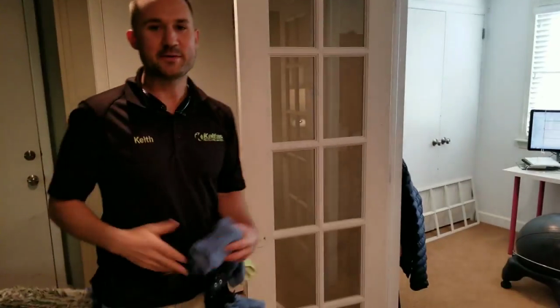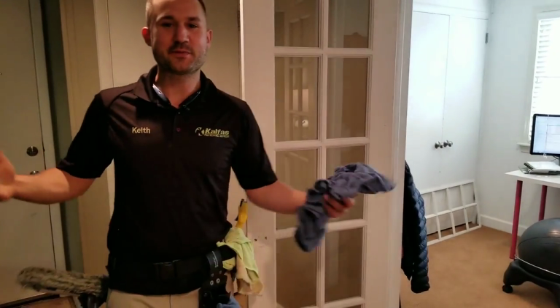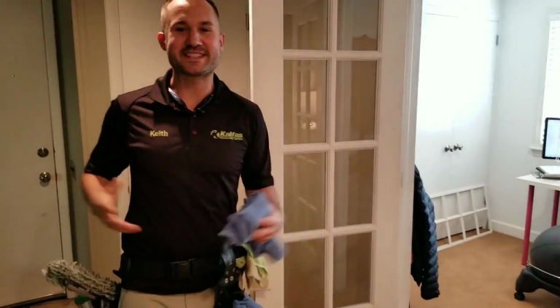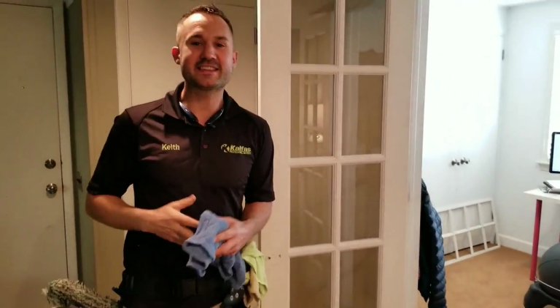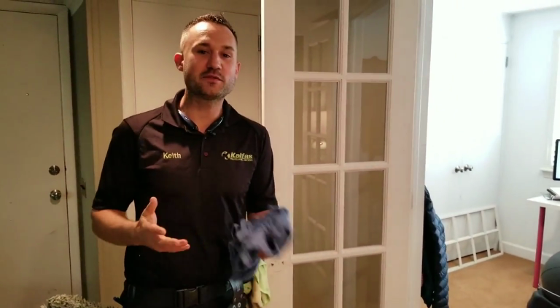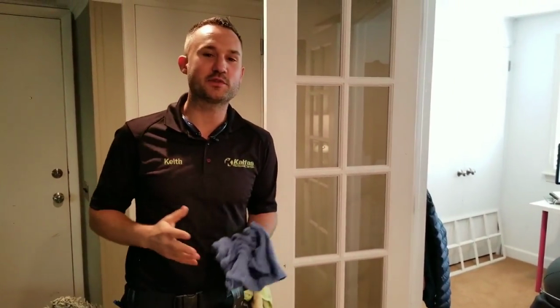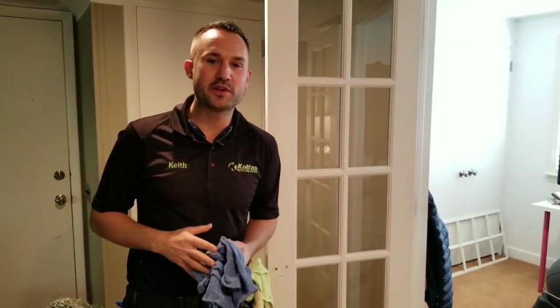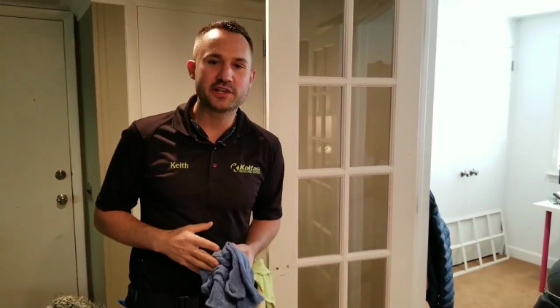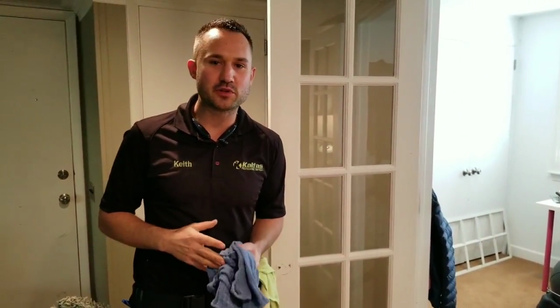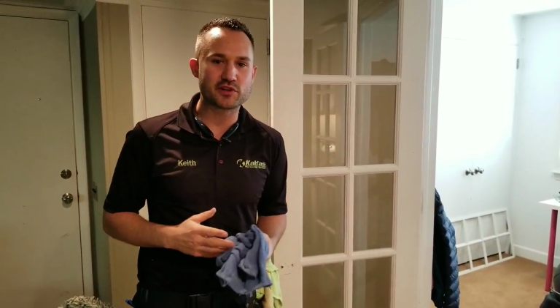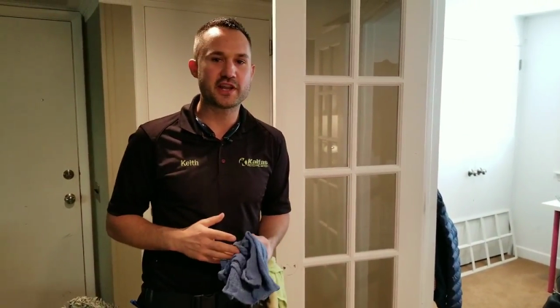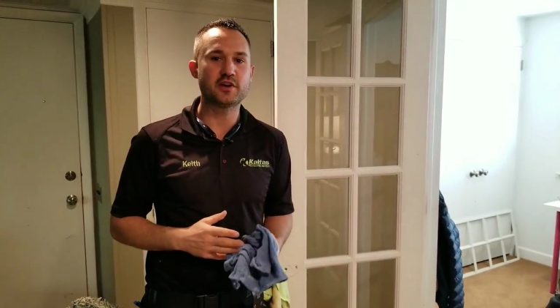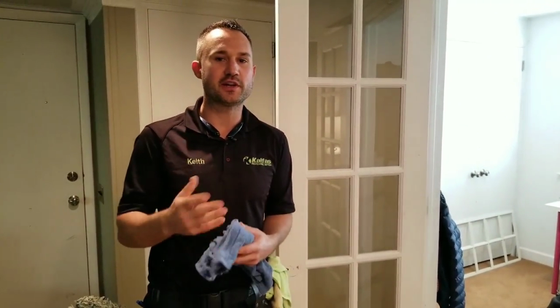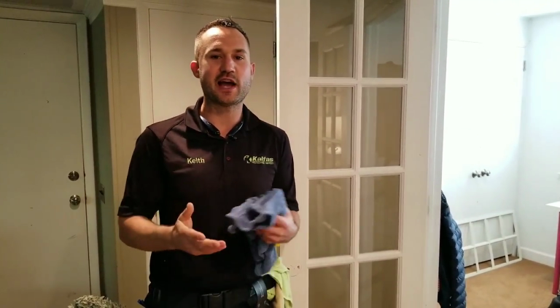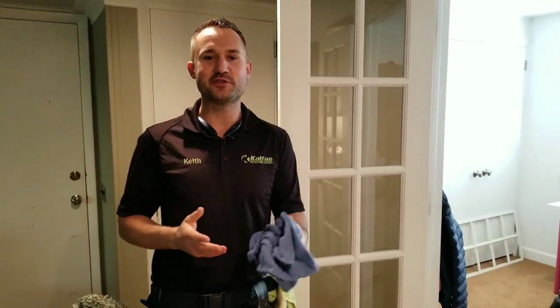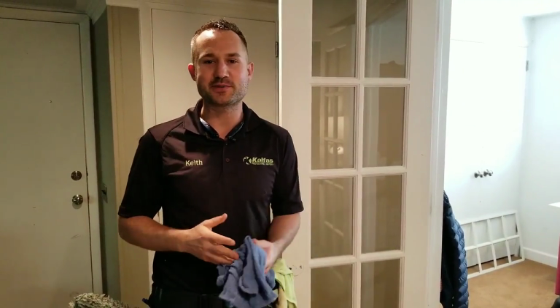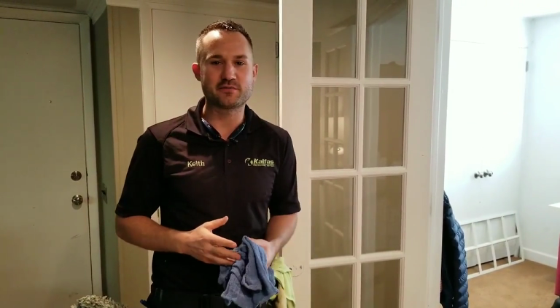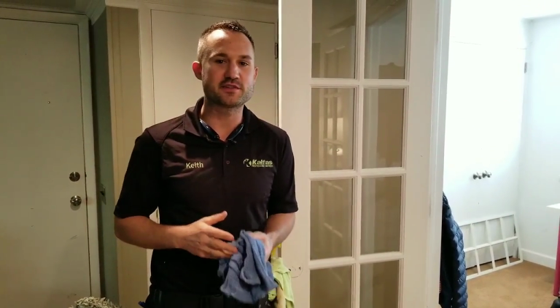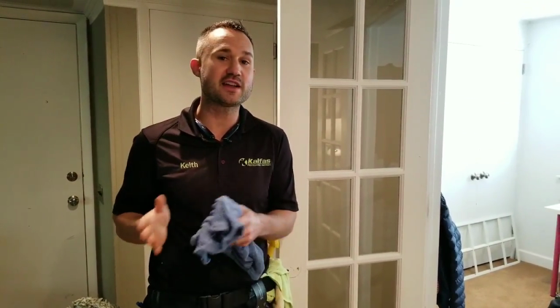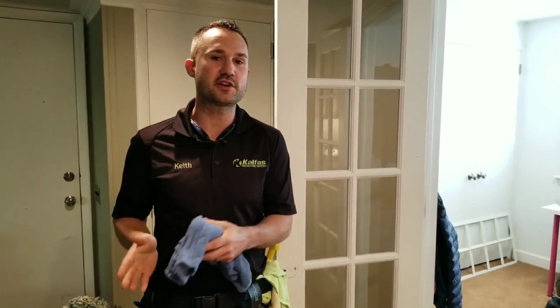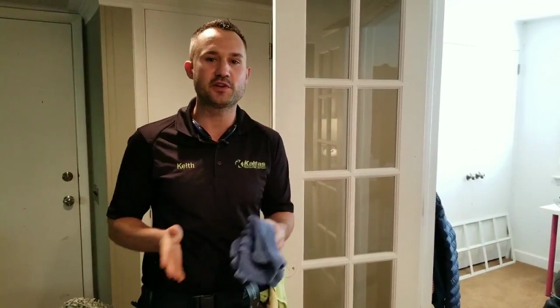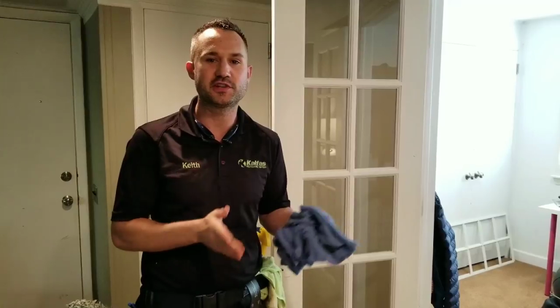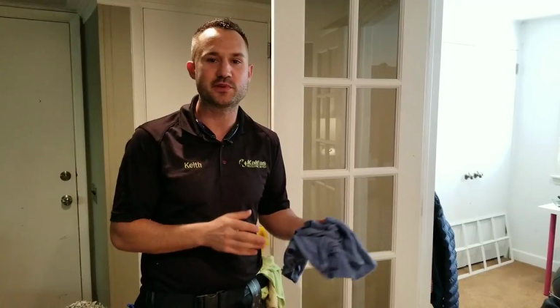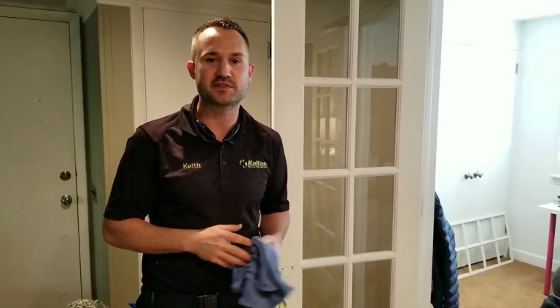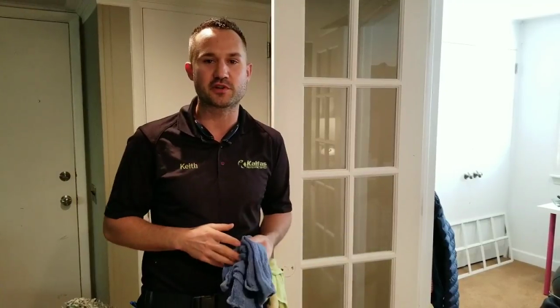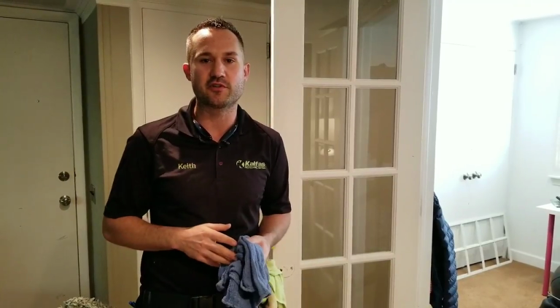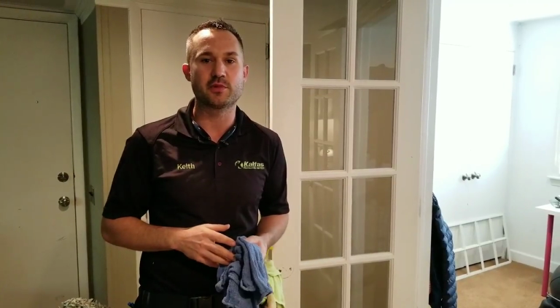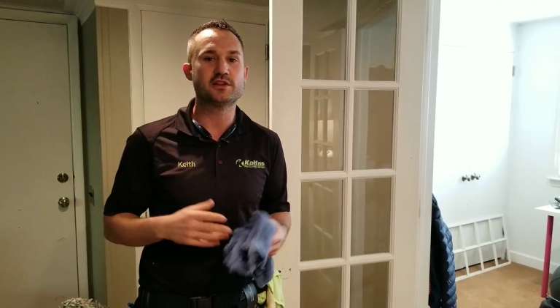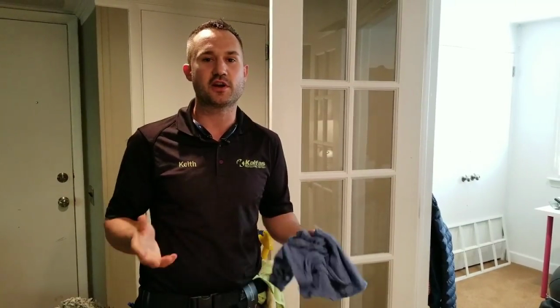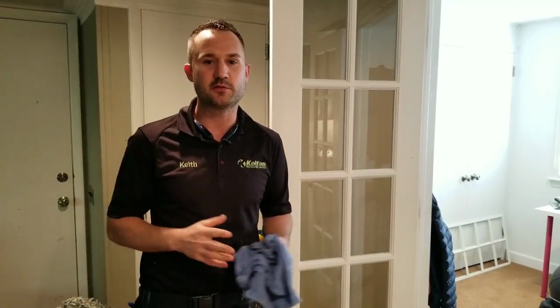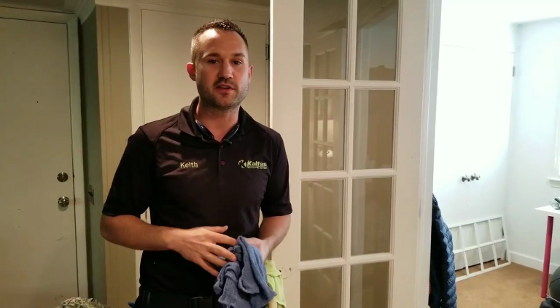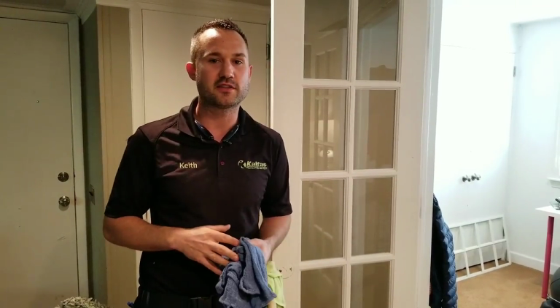Hey, what's up? This is Keith Kalfas with the Window Cleaning Blueprint channel, where I give how-to tips and advice on how to start a window cleaning business from the ground up, starting with nothing.